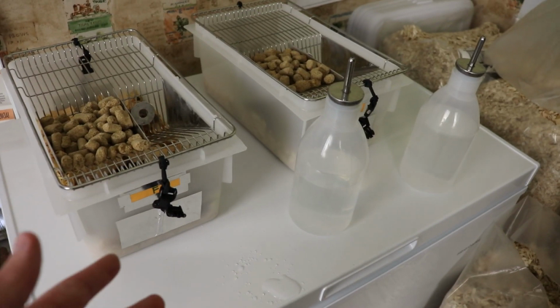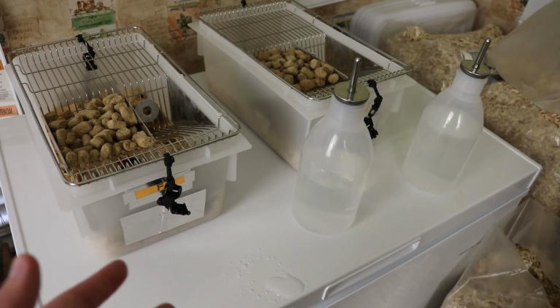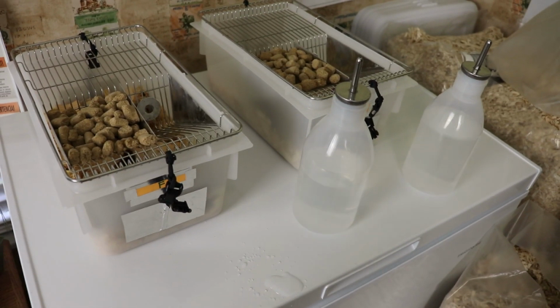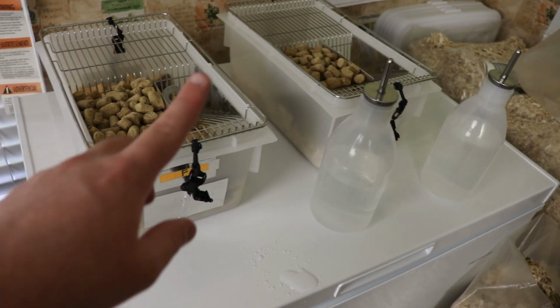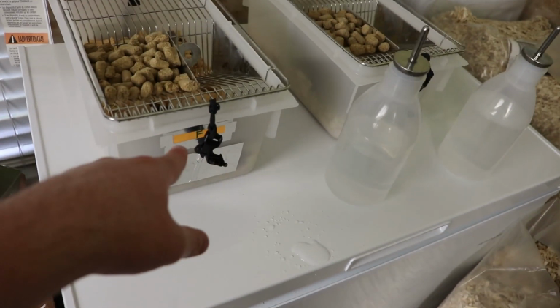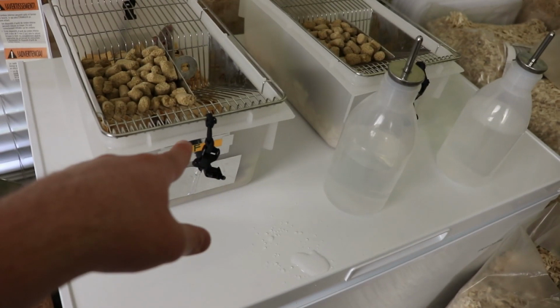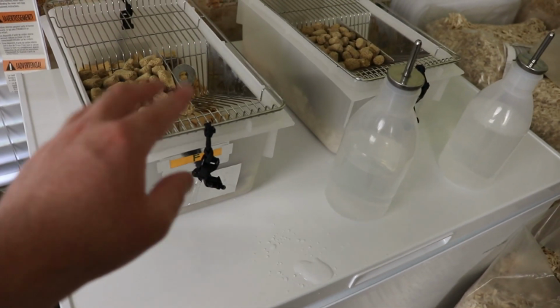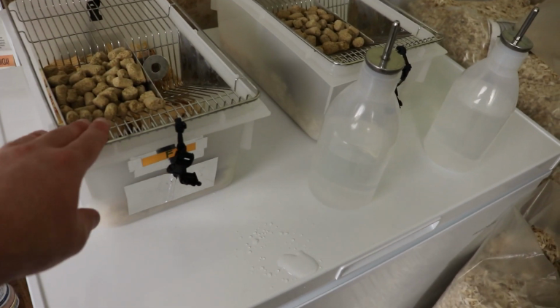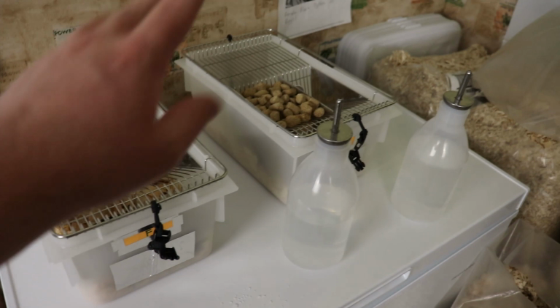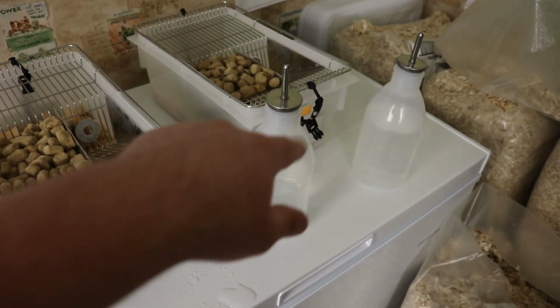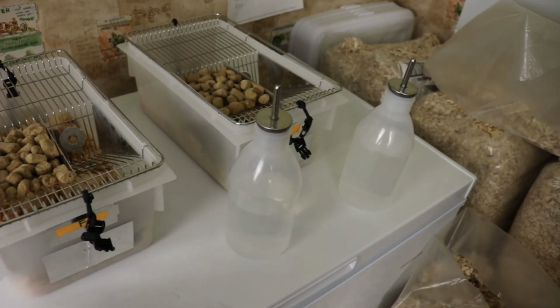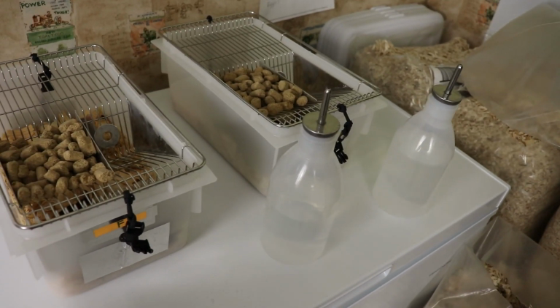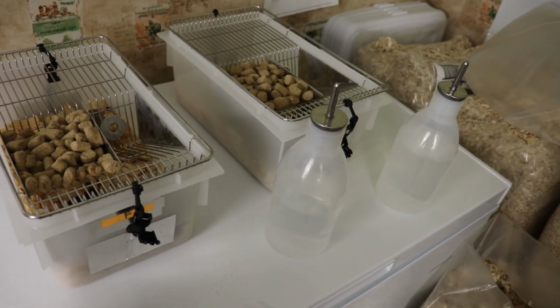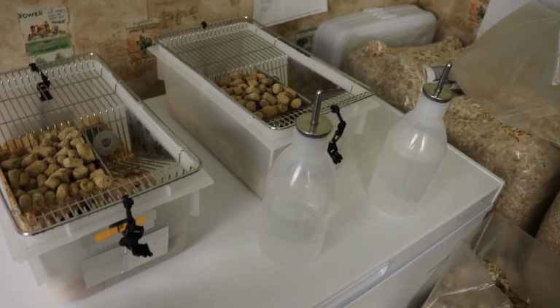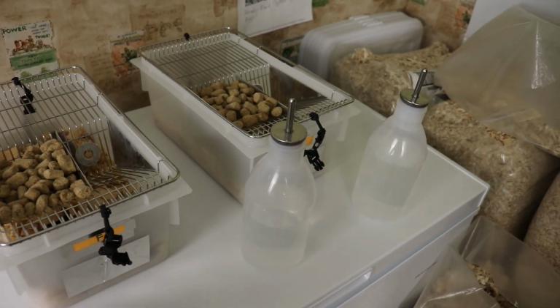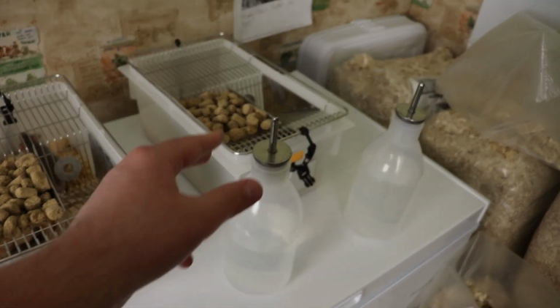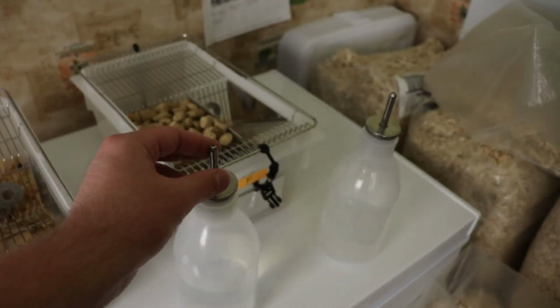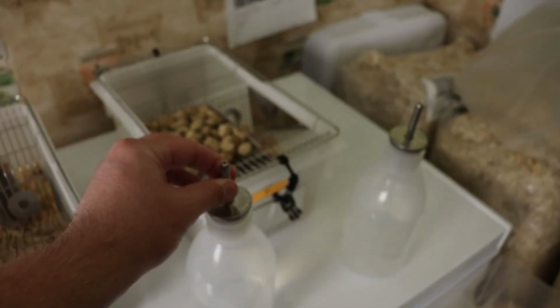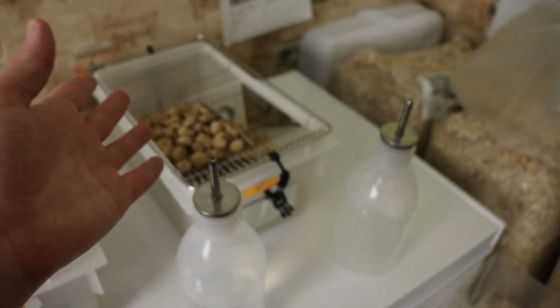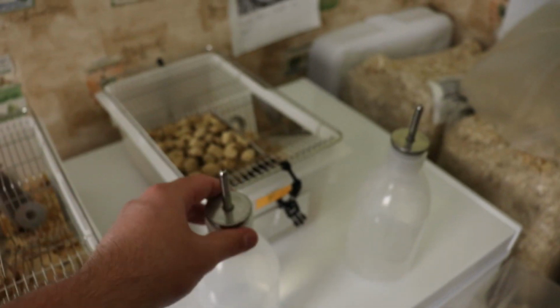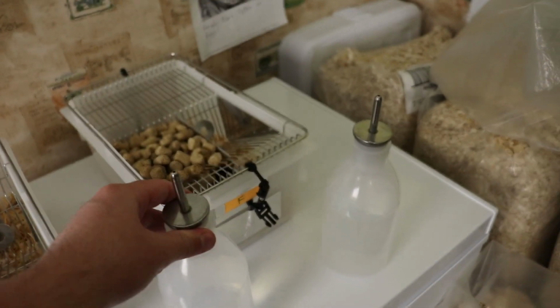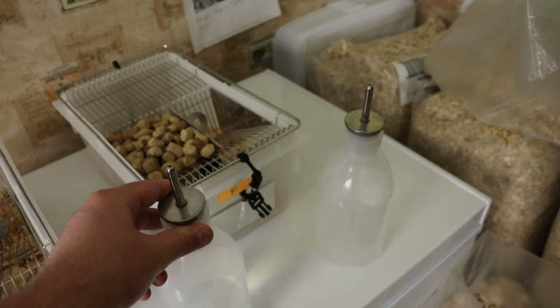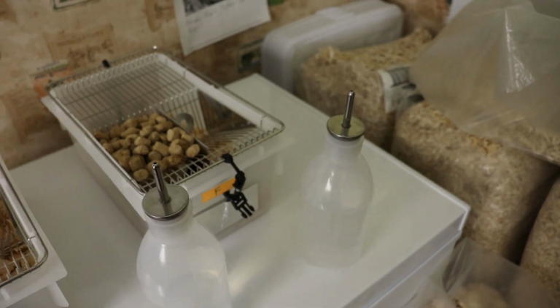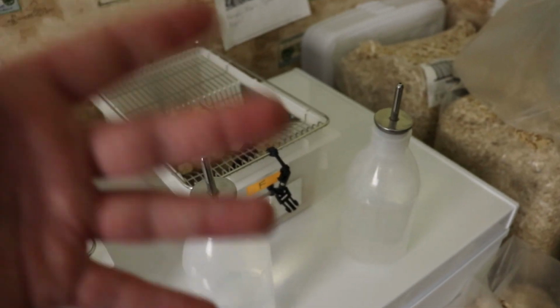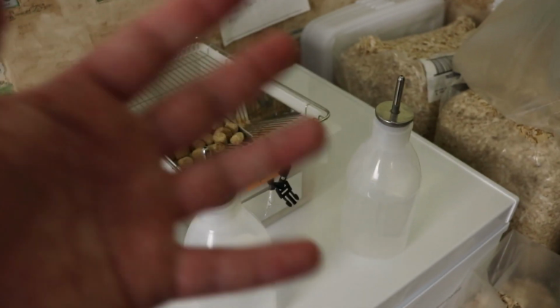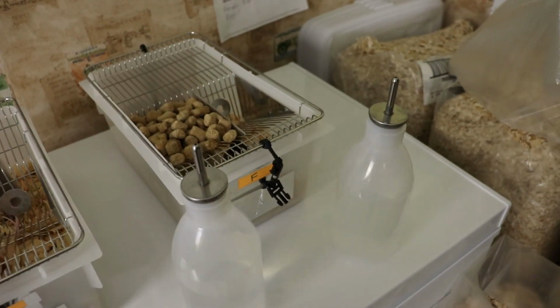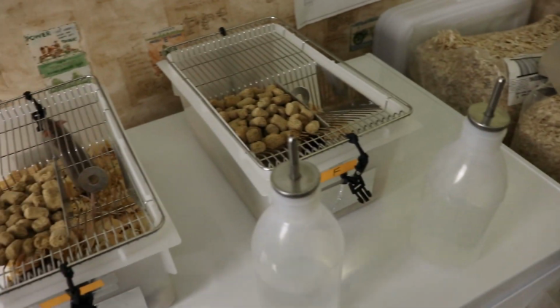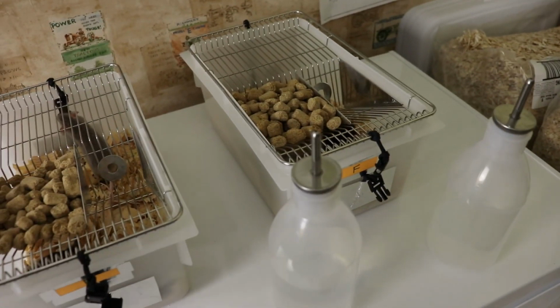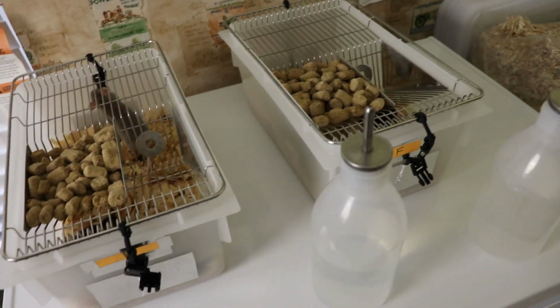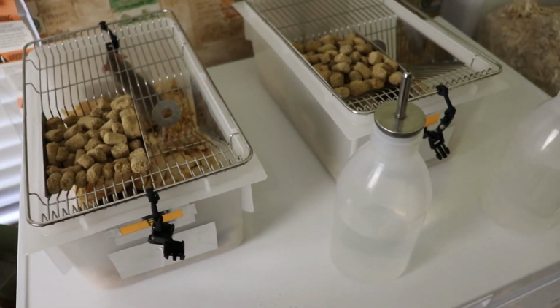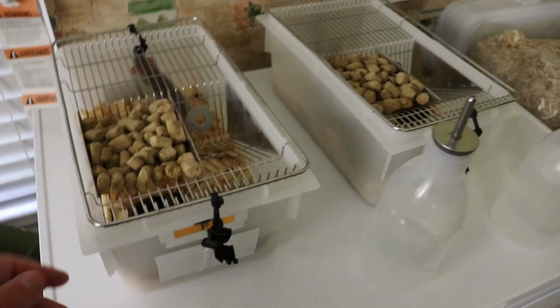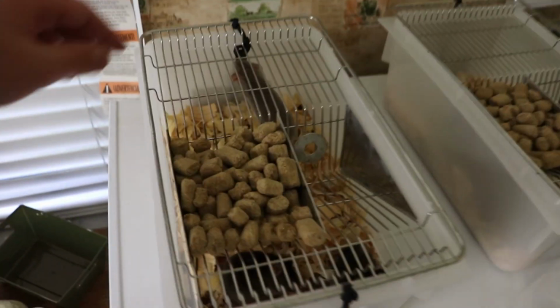There are a few disadvantages with the latches on the cage, and of course there's no locking system to prevent leaking from these bottles. You kind of just have to weigh the pros and the cons for your own rodent setup.